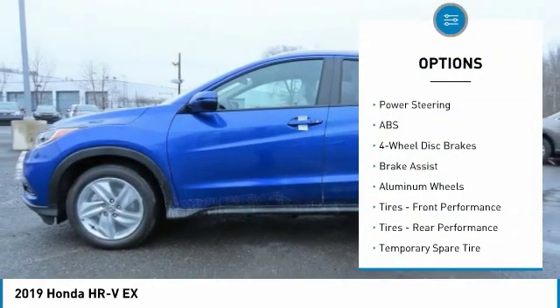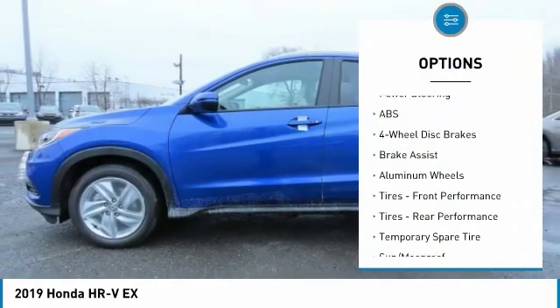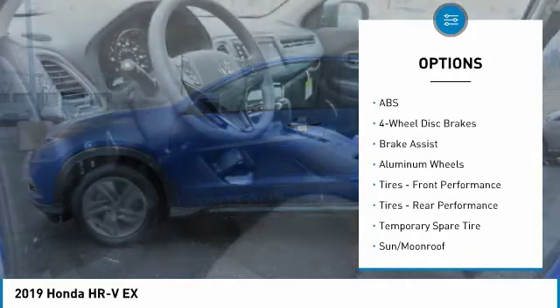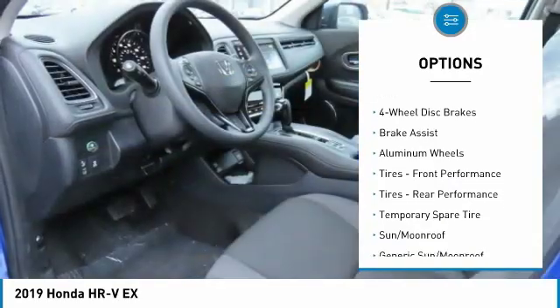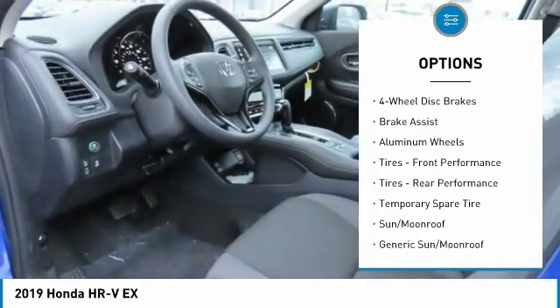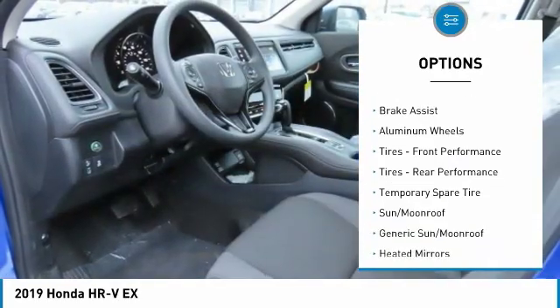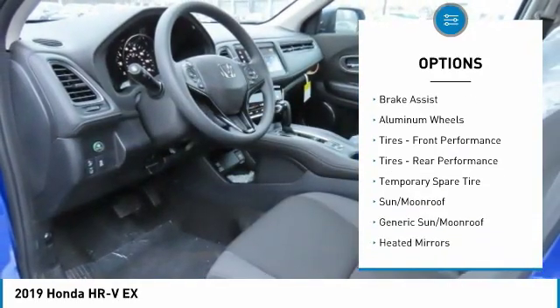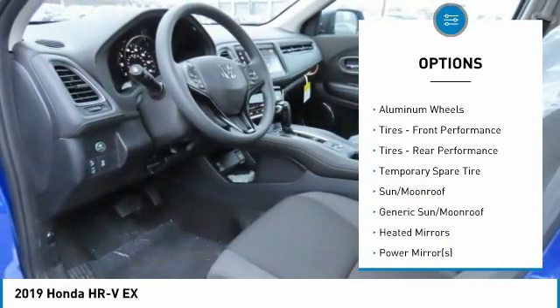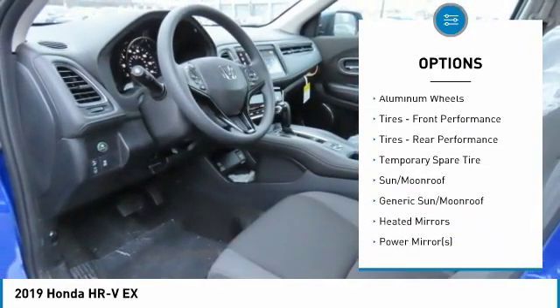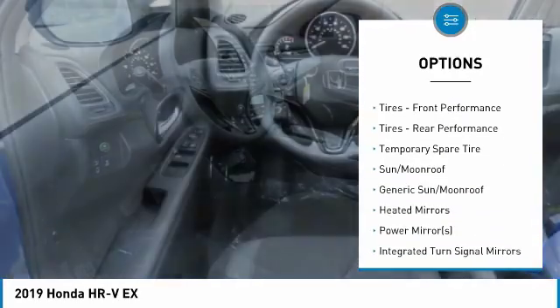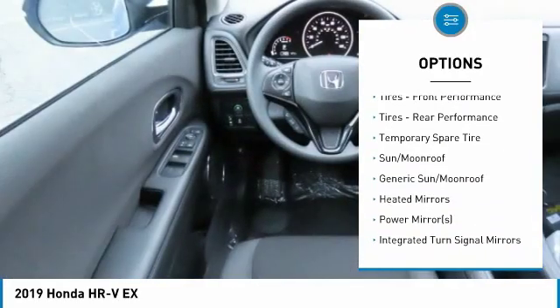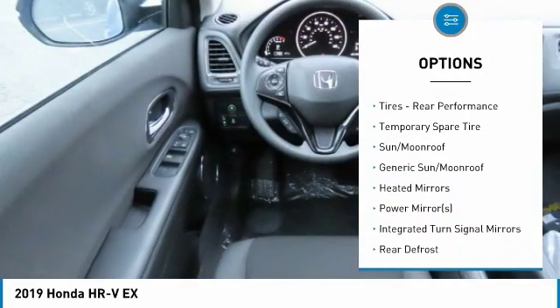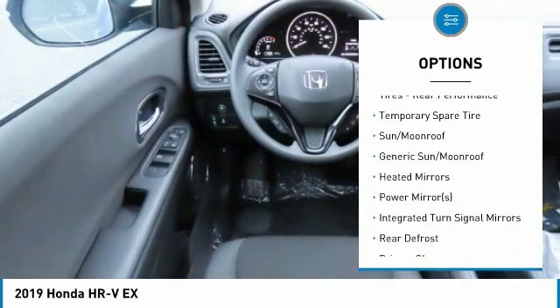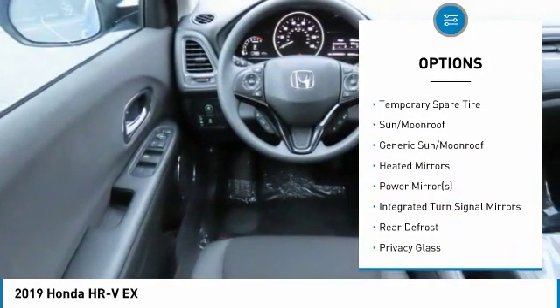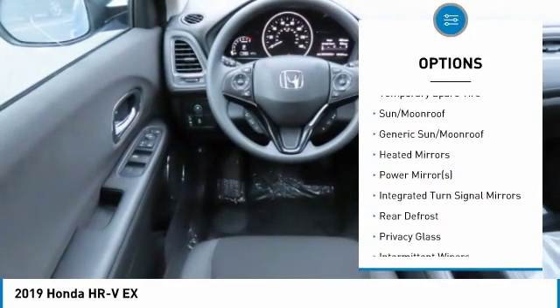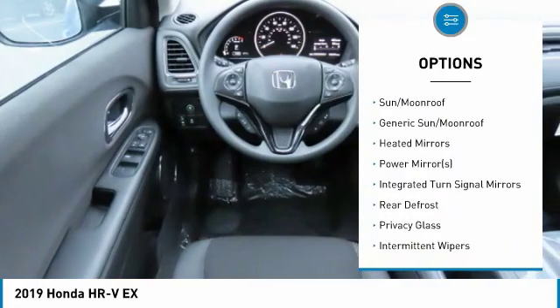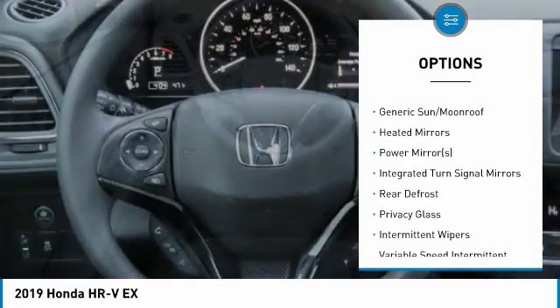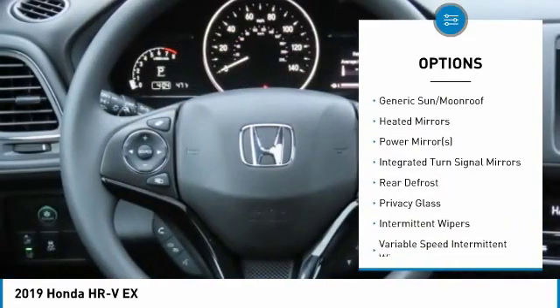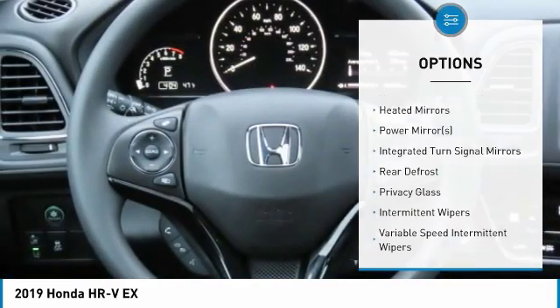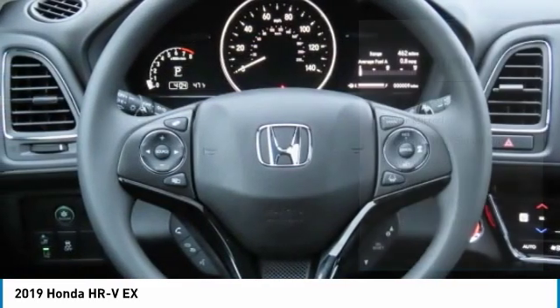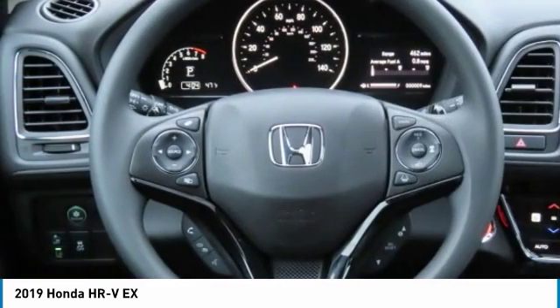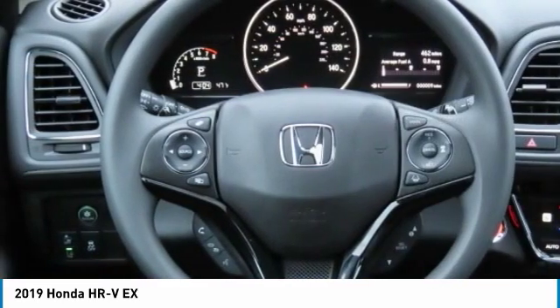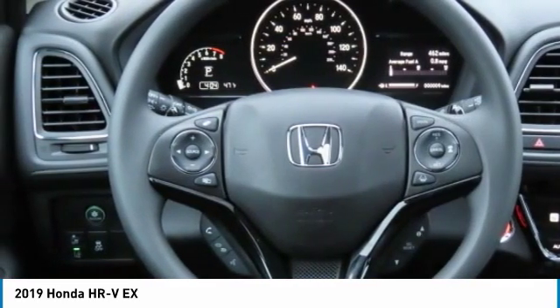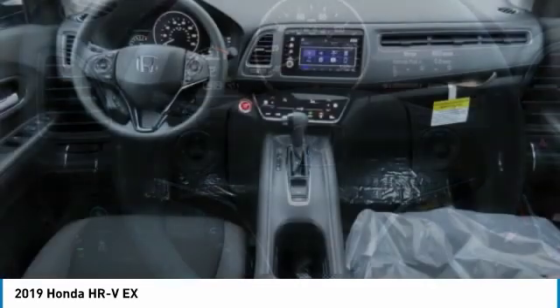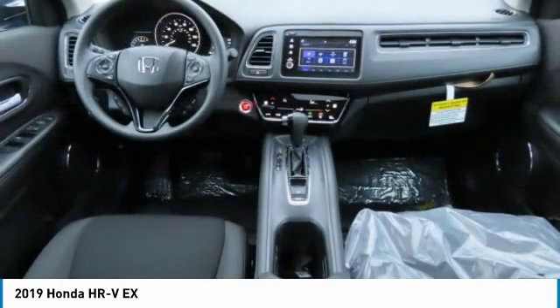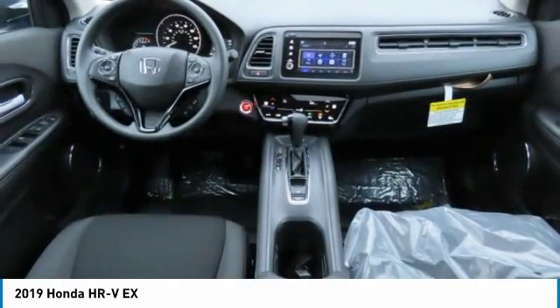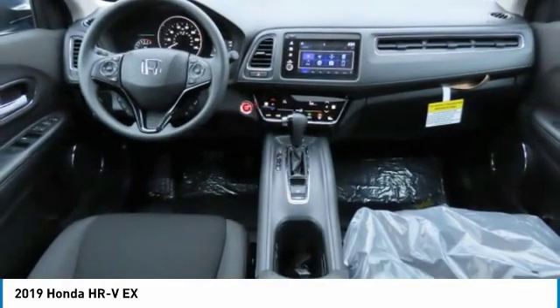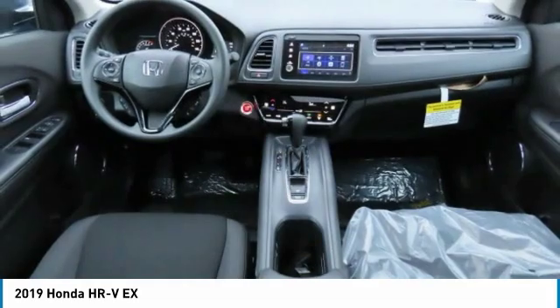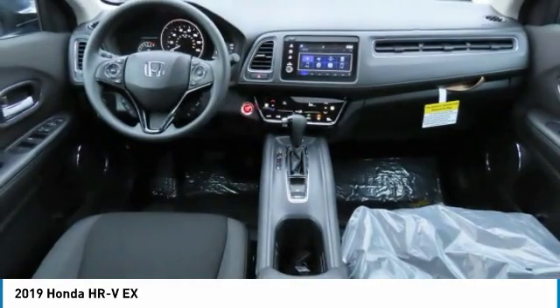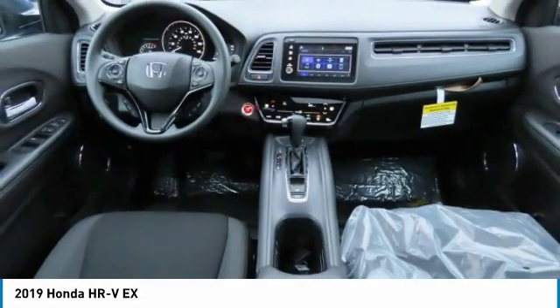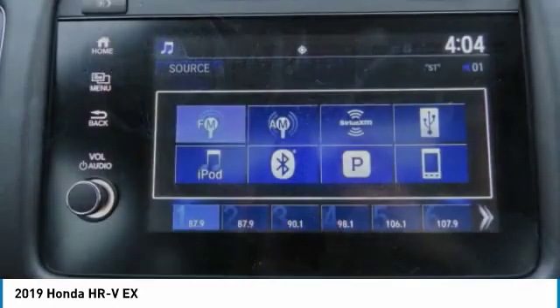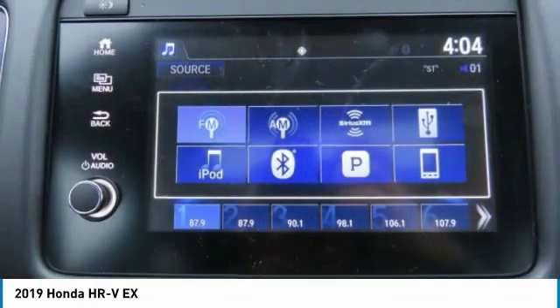Anti-lock braking system. All-wheel drive. Keyless entry. Steering wheel audio controls. Bluetooth. Adjustable steering wheel. Power steering. Four-wheel disc brakes. Aluminum wheels. Cruise control.